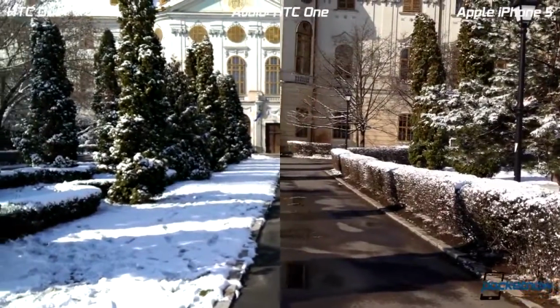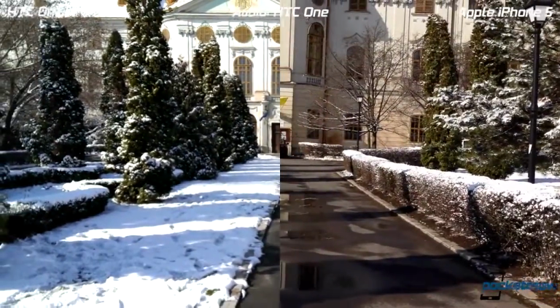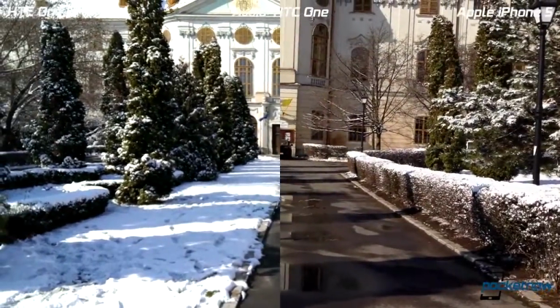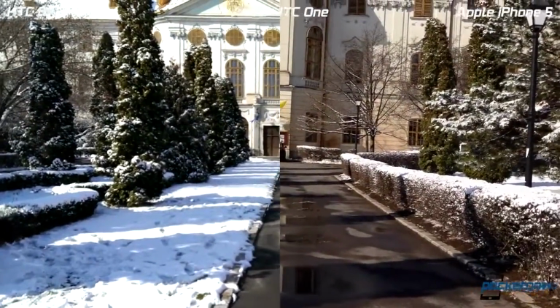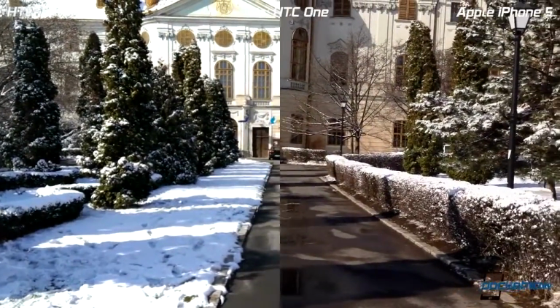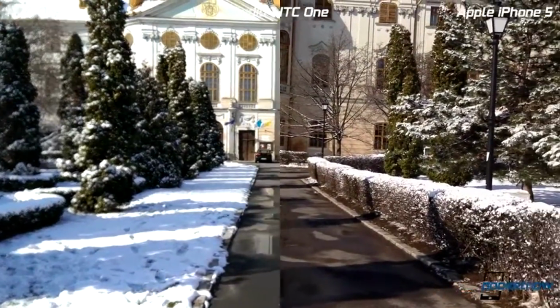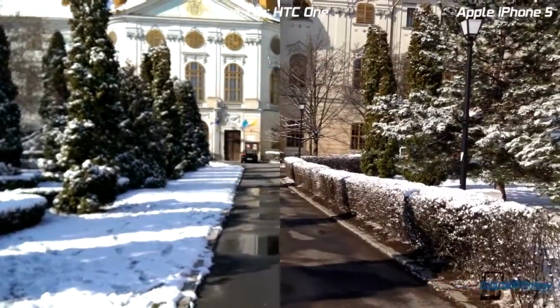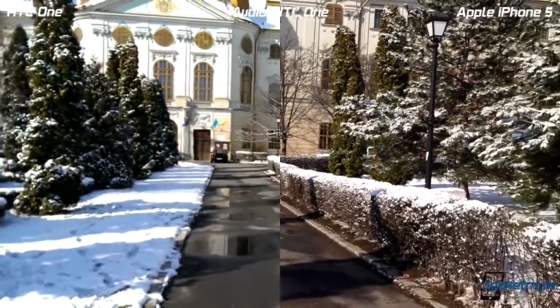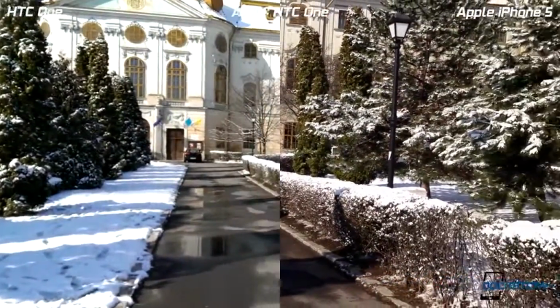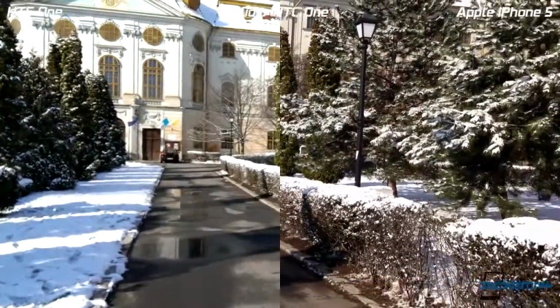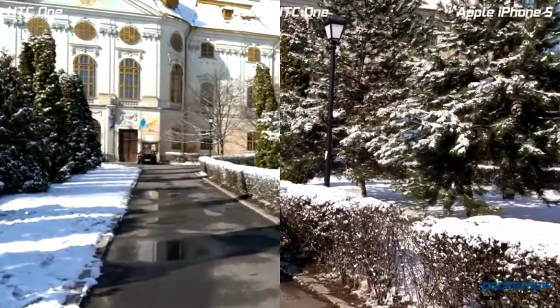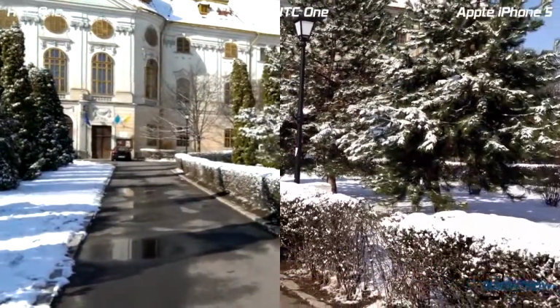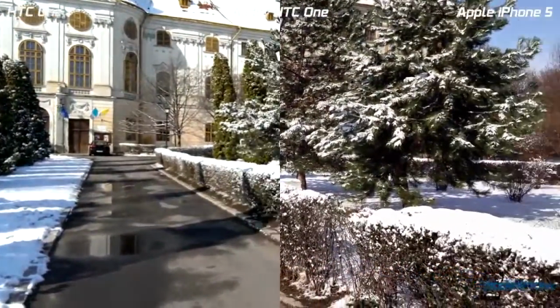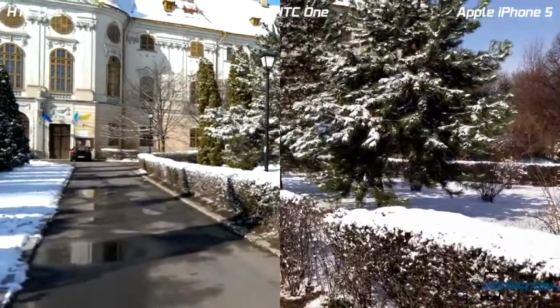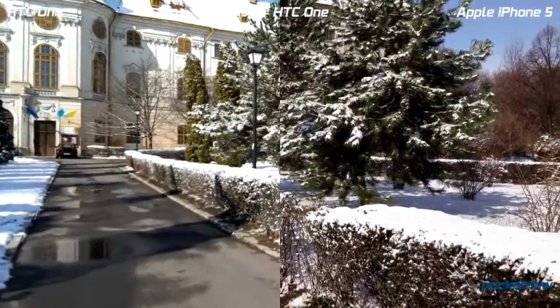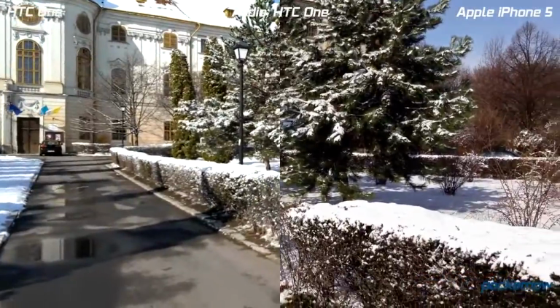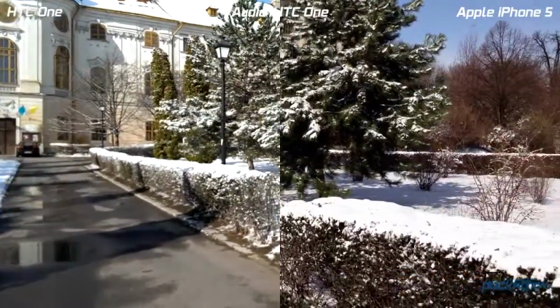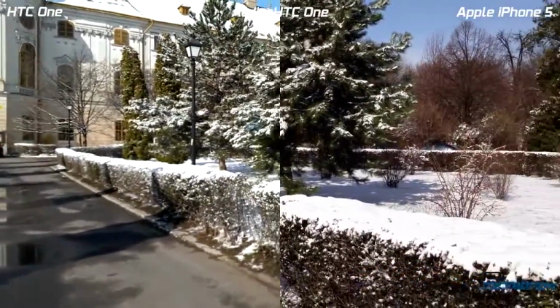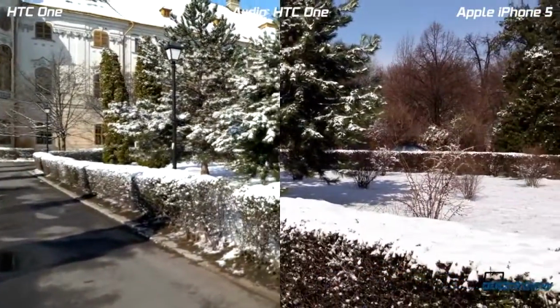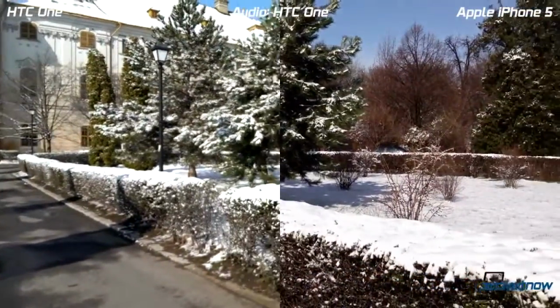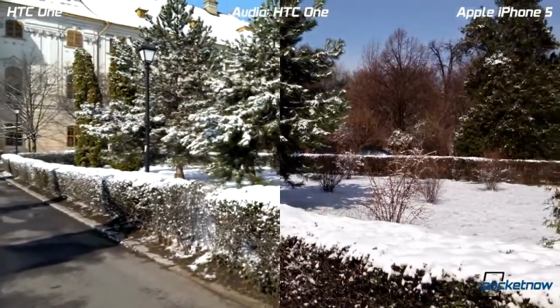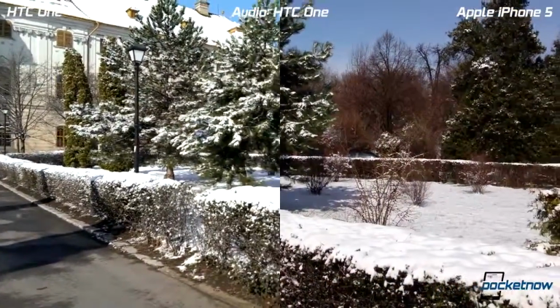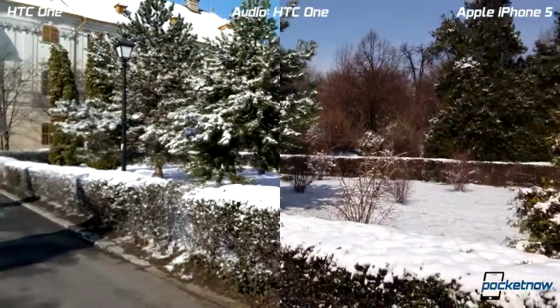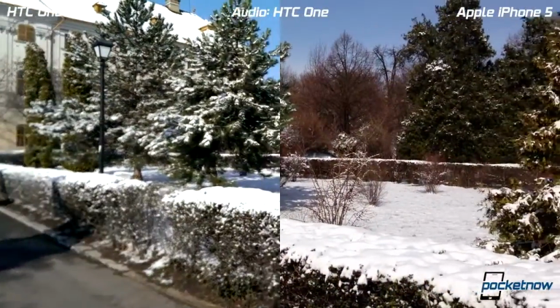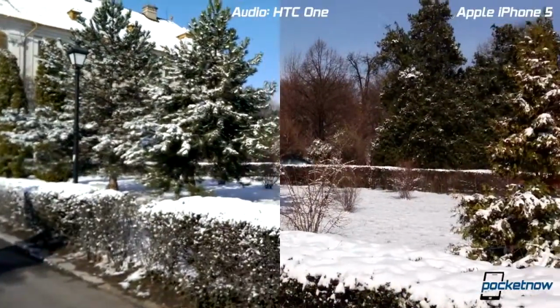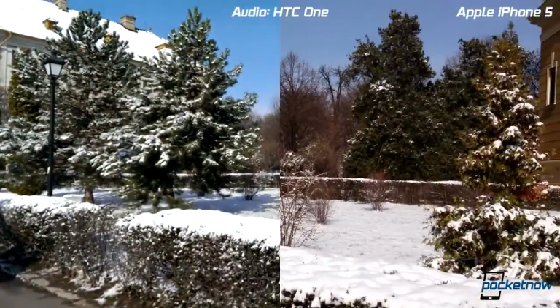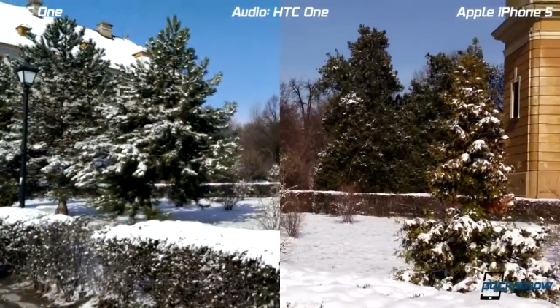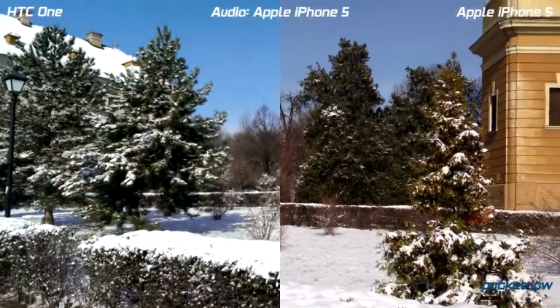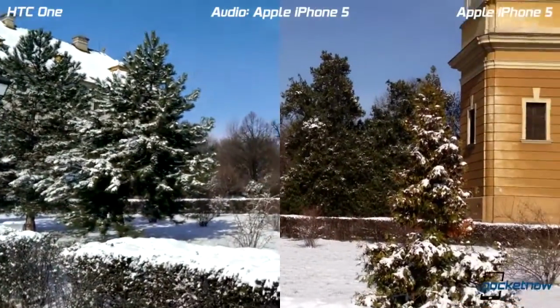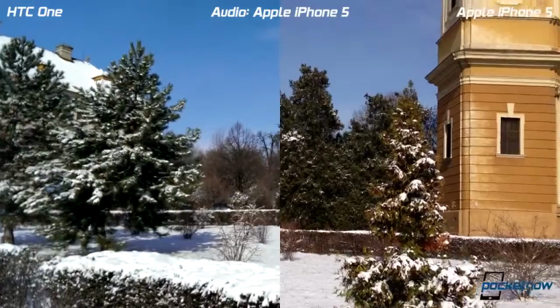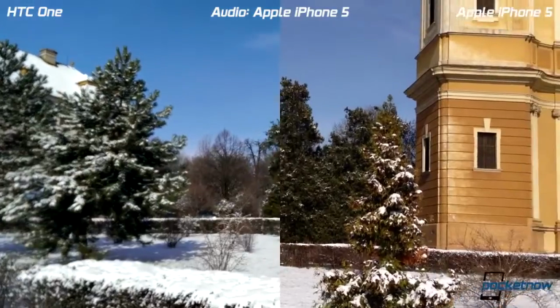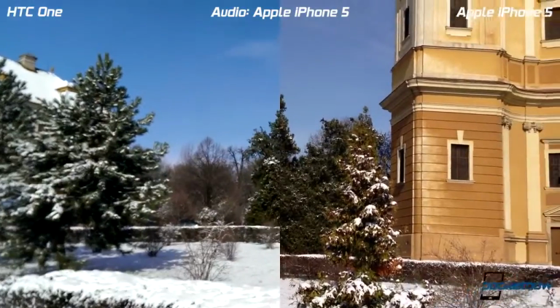Hey everyone, this is Tony from Pocketnow and we are taking a look at the camera on the HTC One. This video is being shot for a camera comparison against multiple devices.